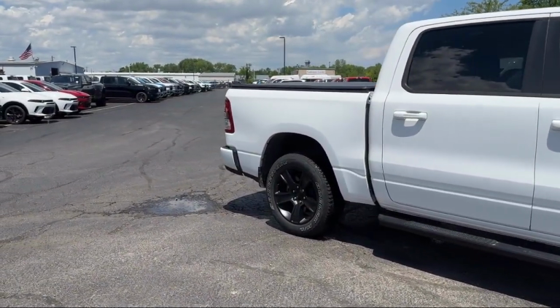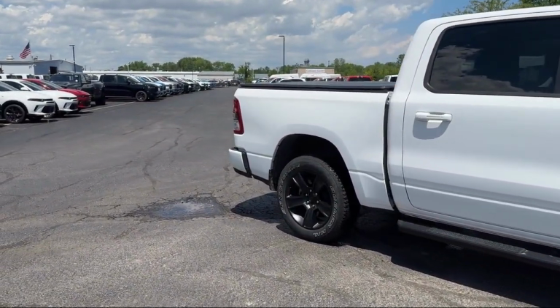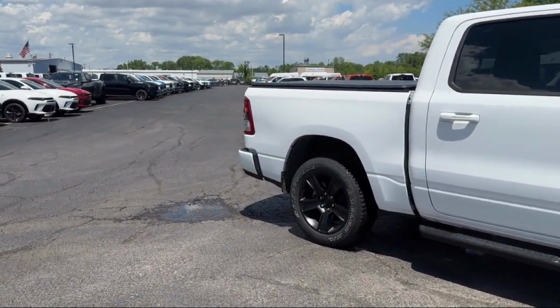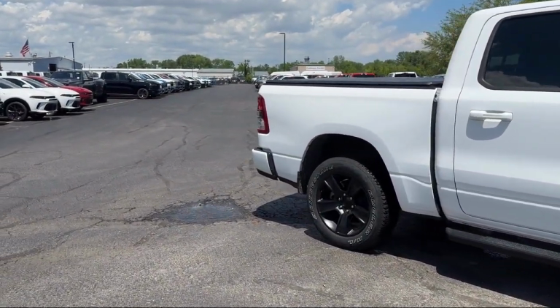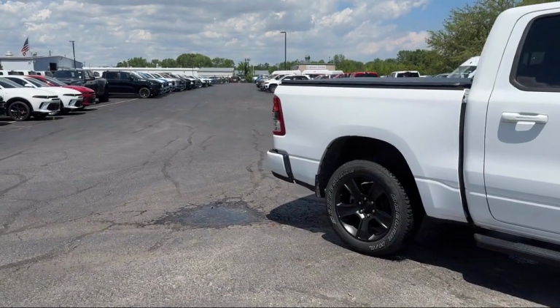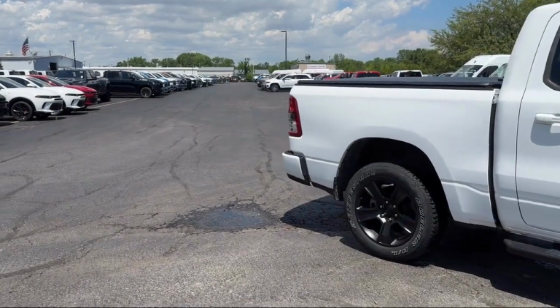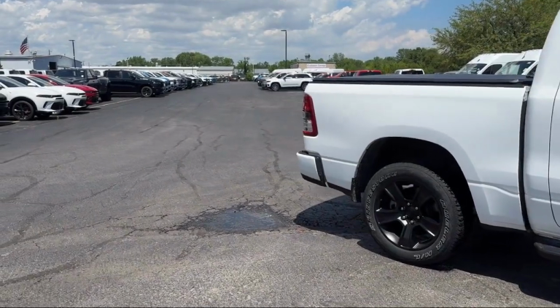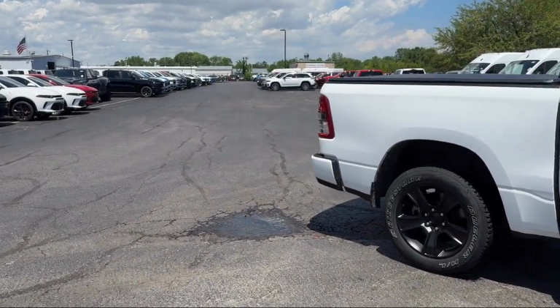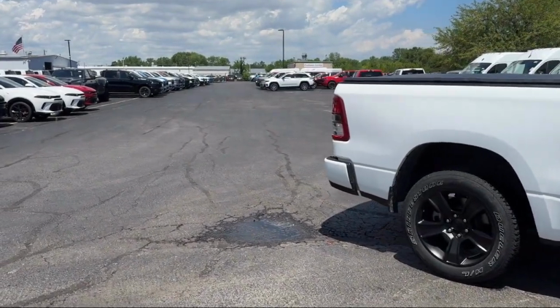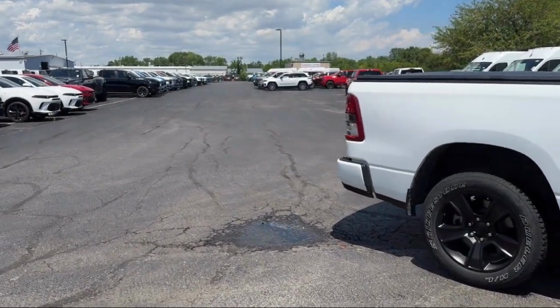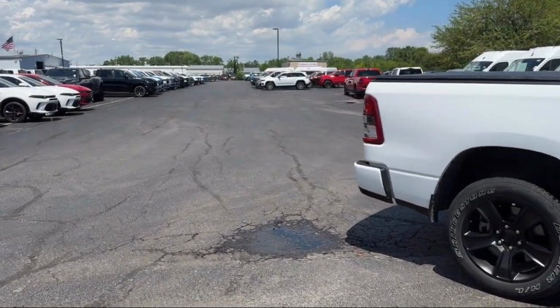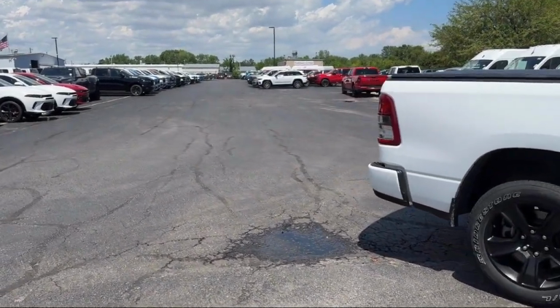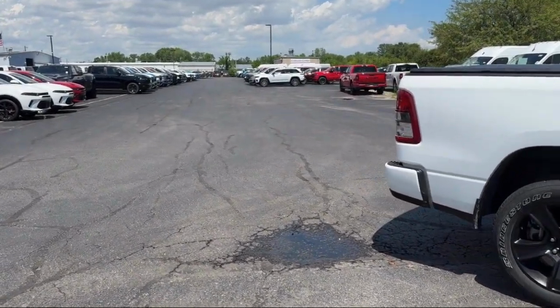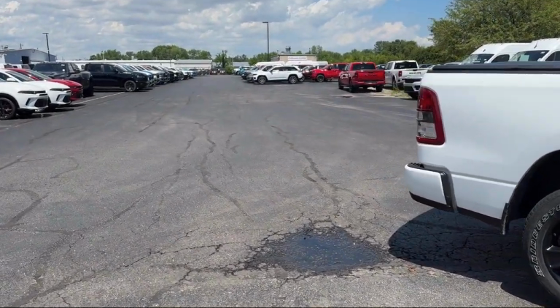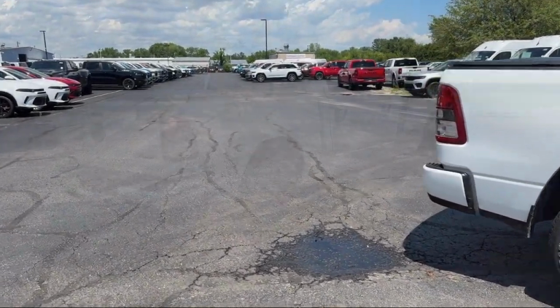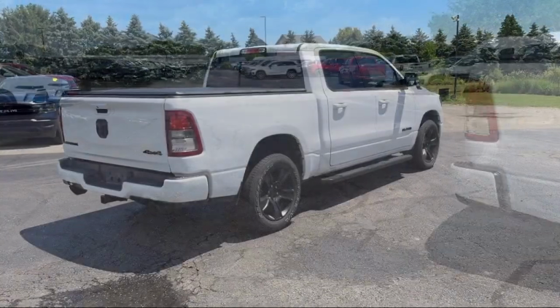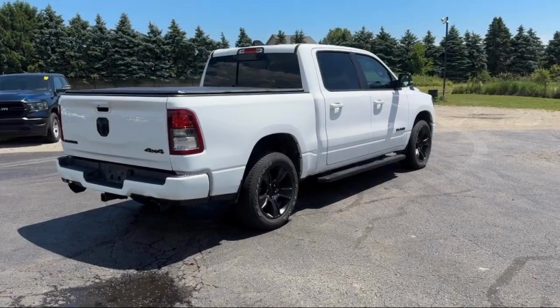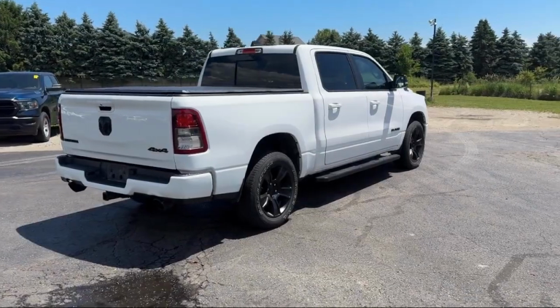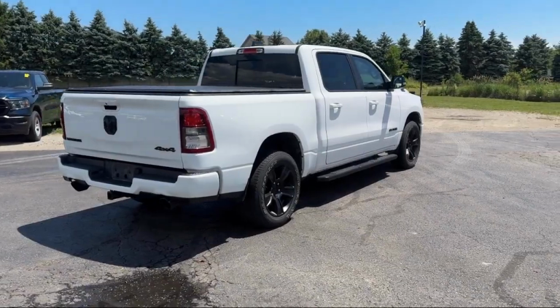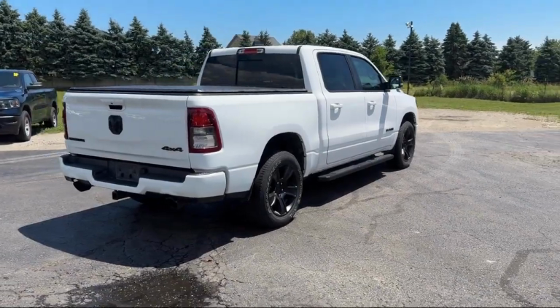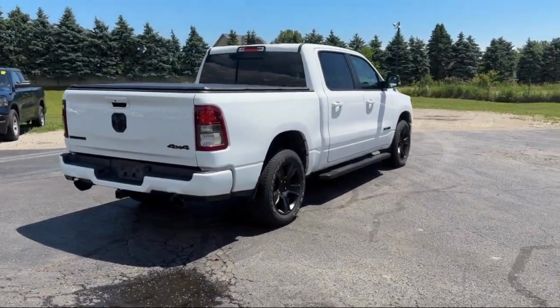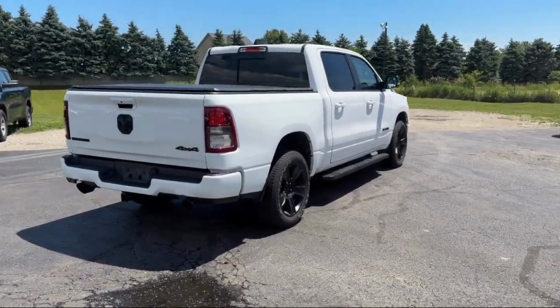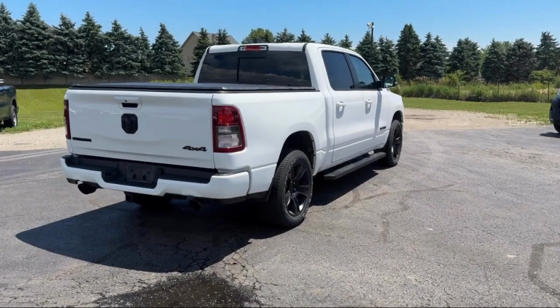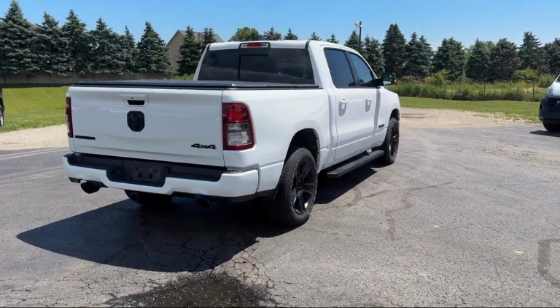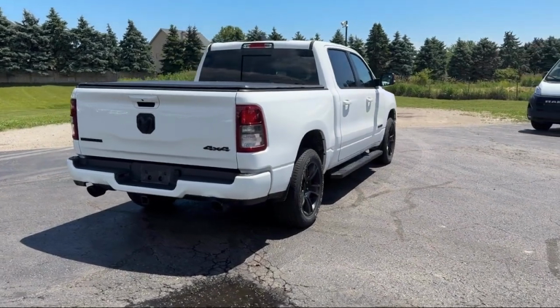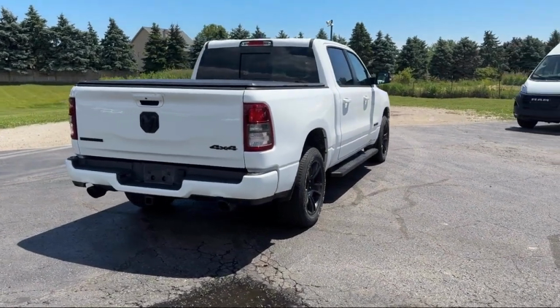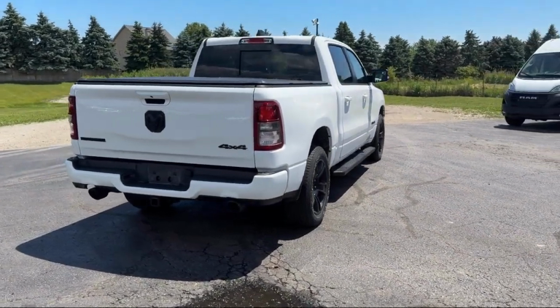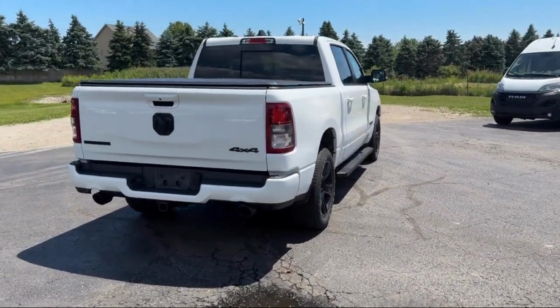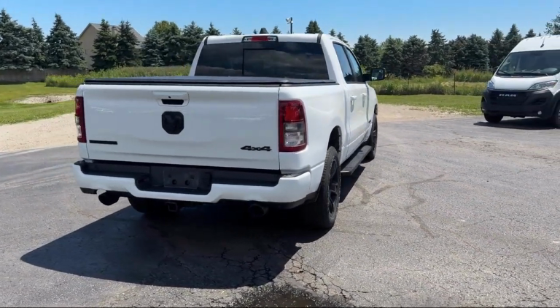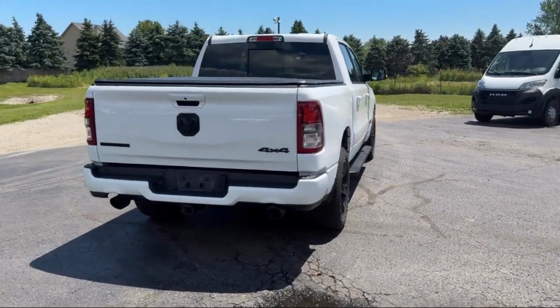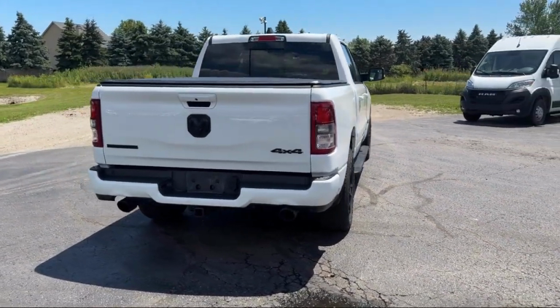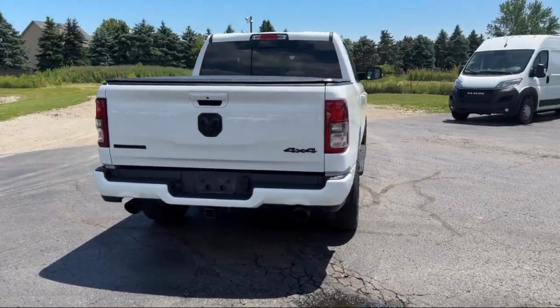It also features electronic stability control, keyless entry, air conditioning, tire pressure monitoring system, and has less than 50,000 miles on the odometer.